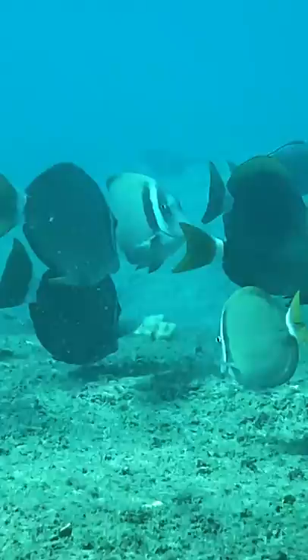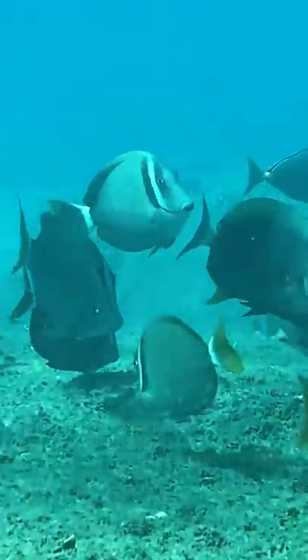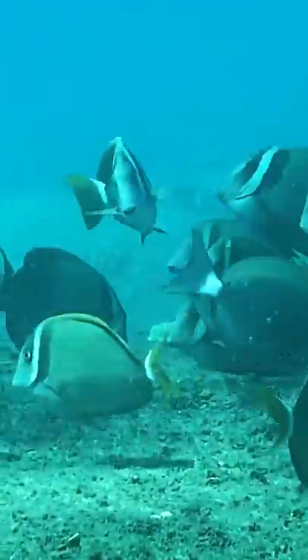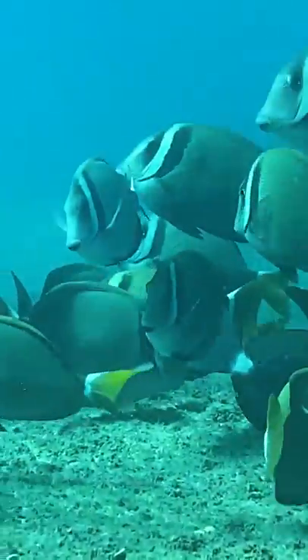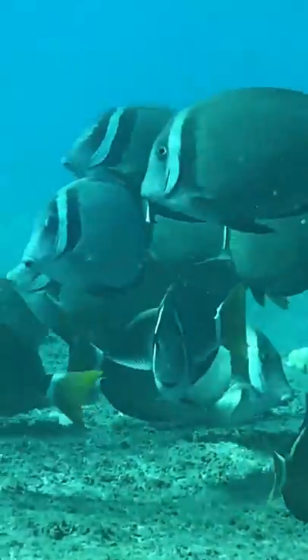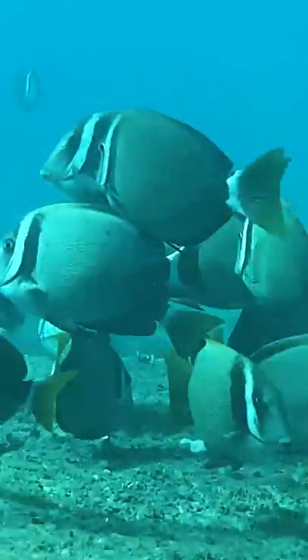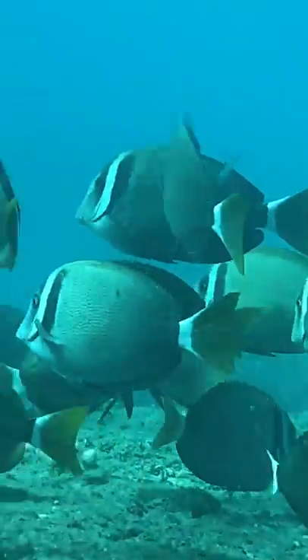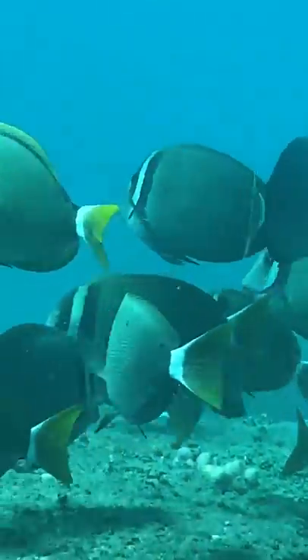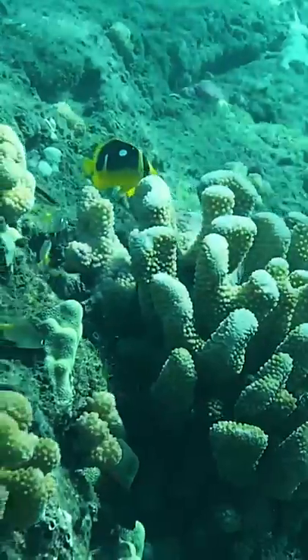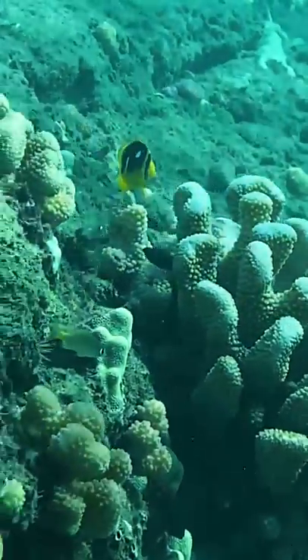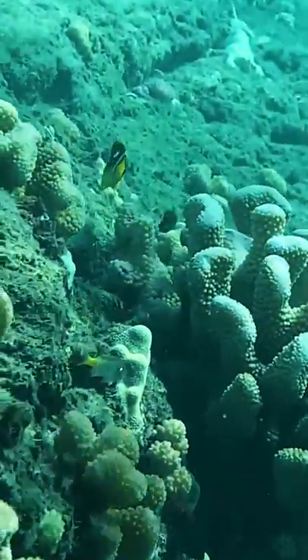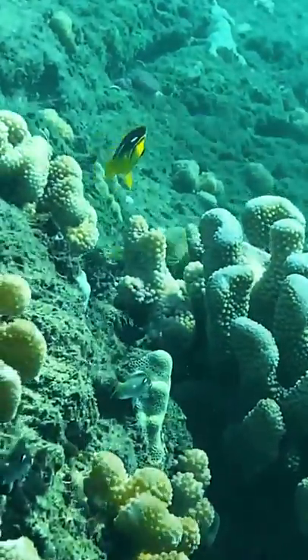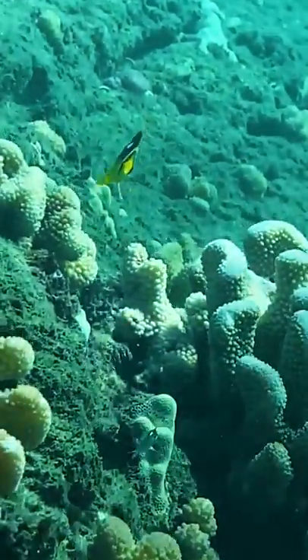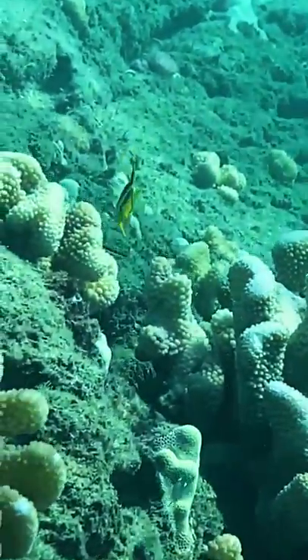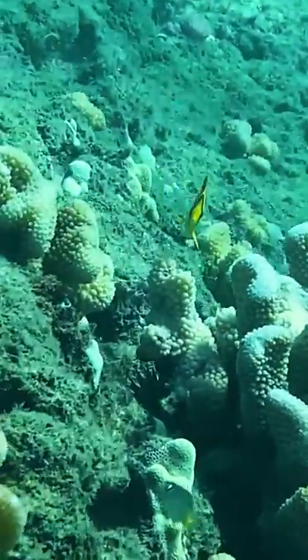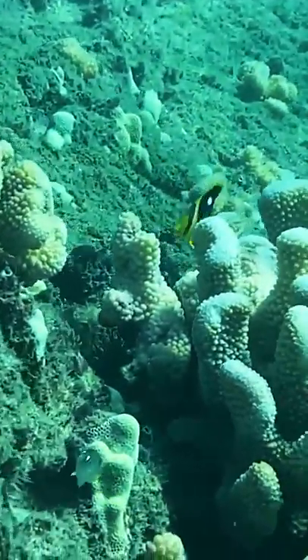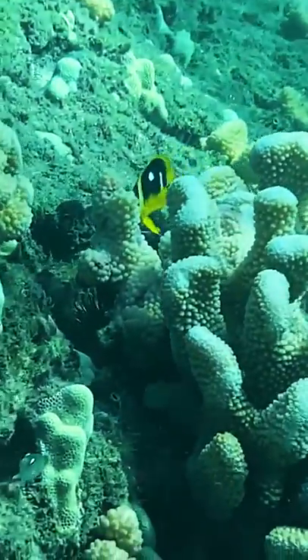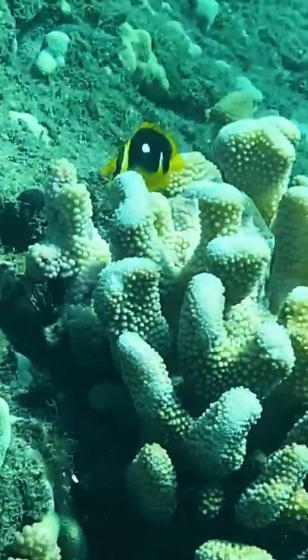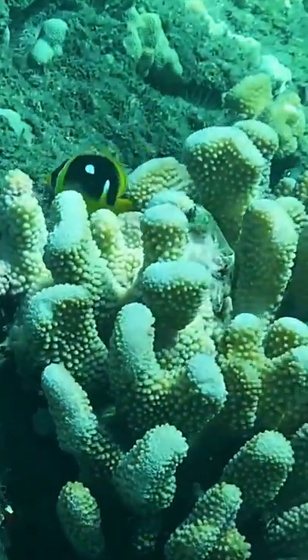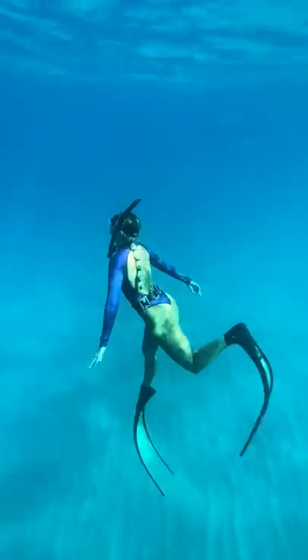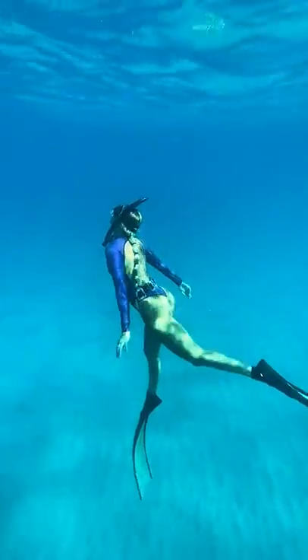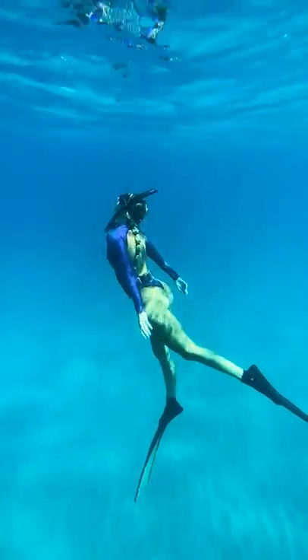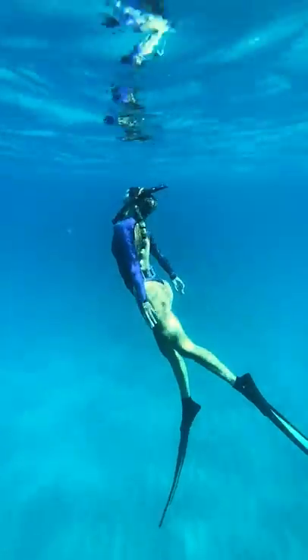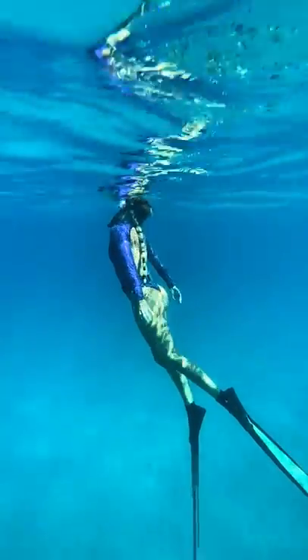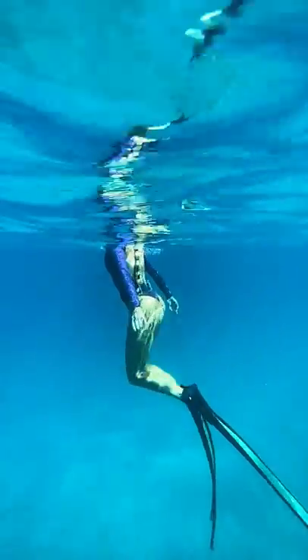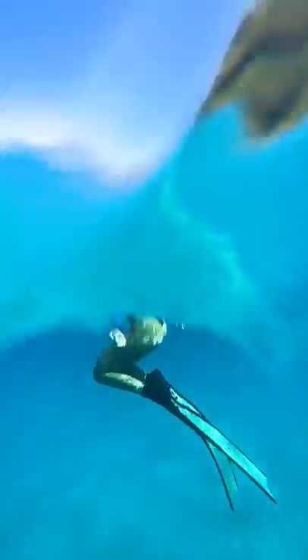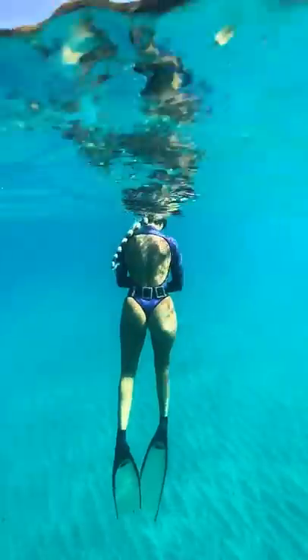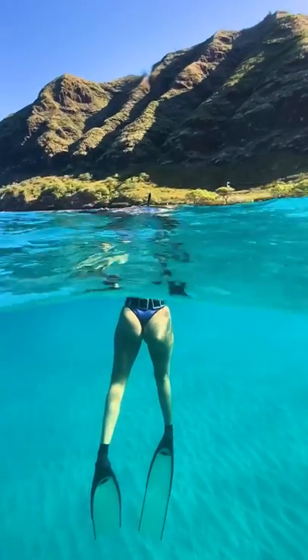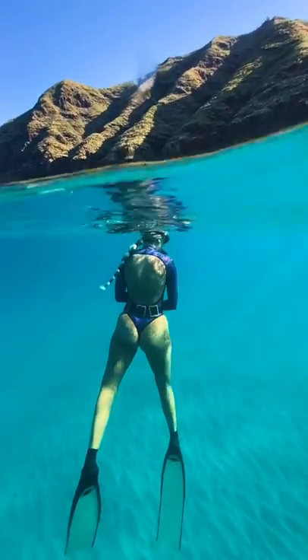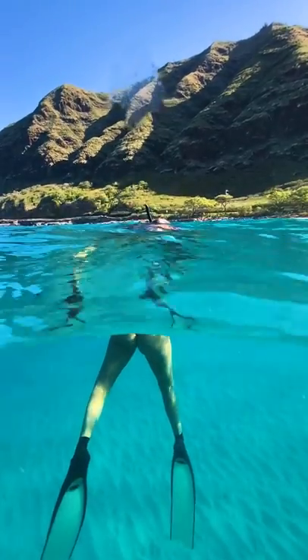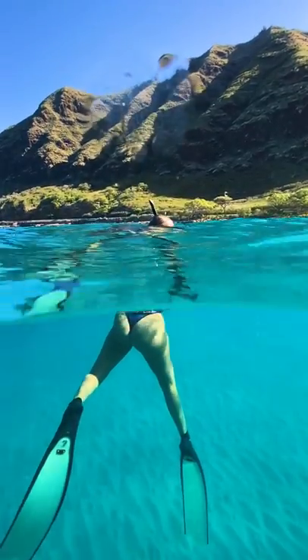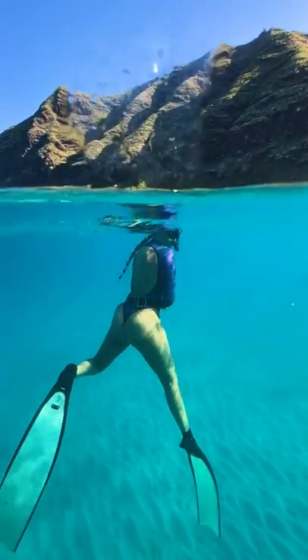Try to see if you can tell which one of these was taken with the phone and which one was taken with my $10,000 underwater professional camera setup. If you thought either one was taken with my DSLR — joke's on you, I shot them both with my iPhone.